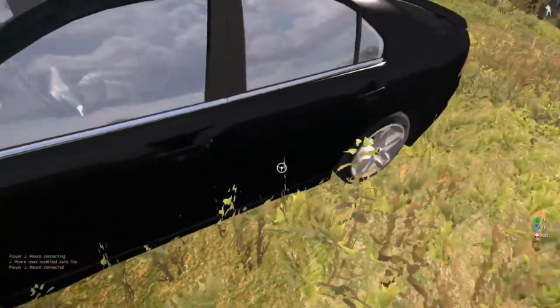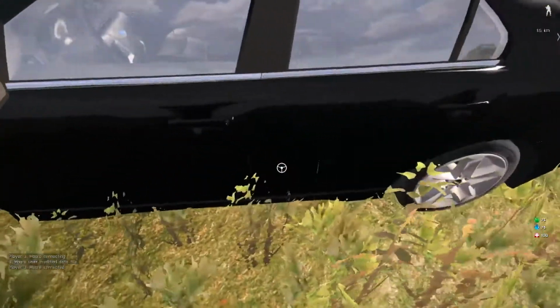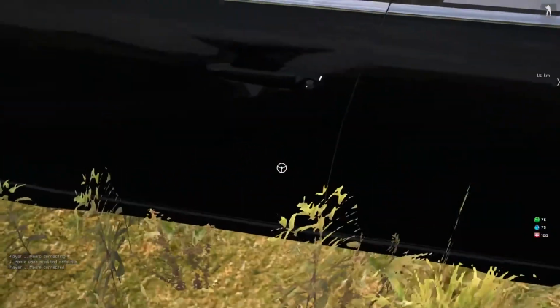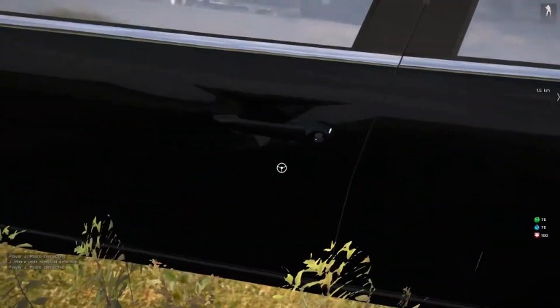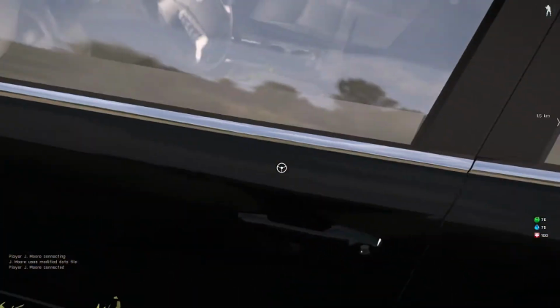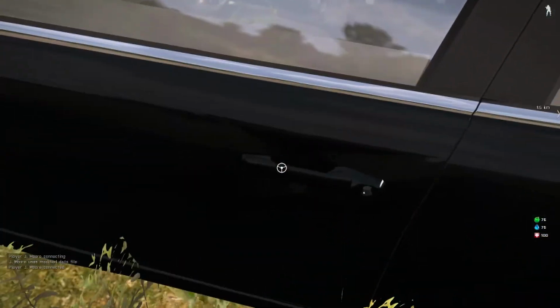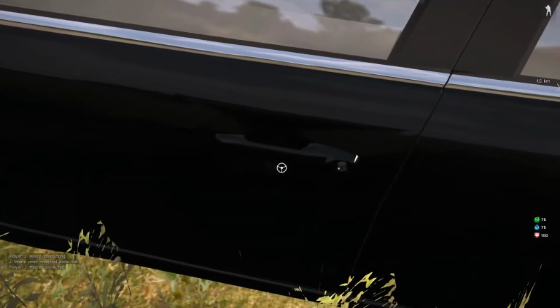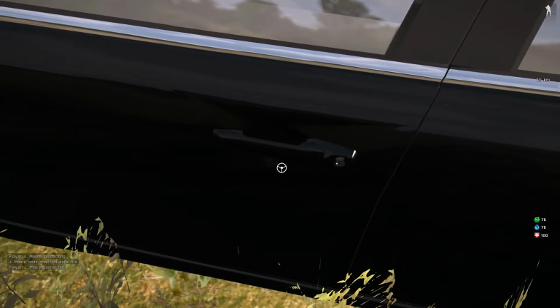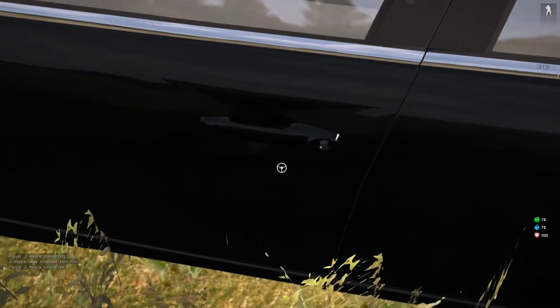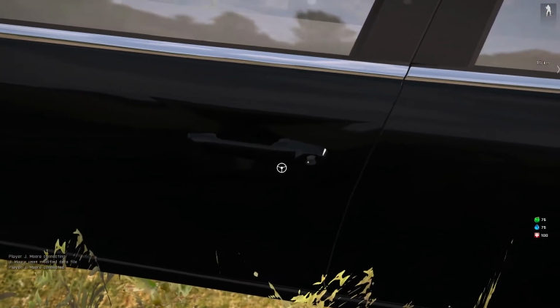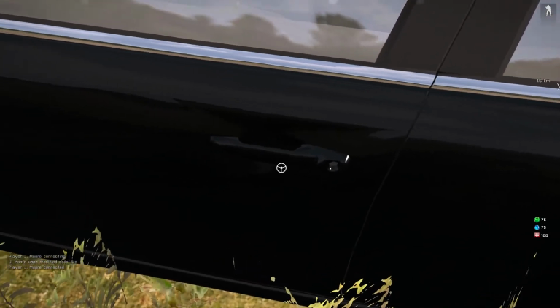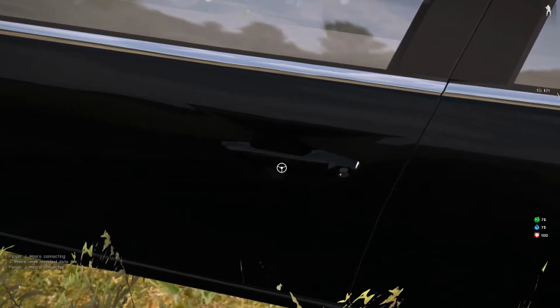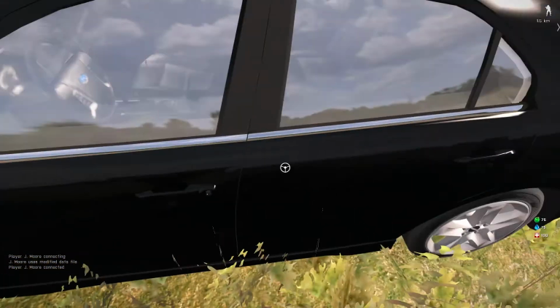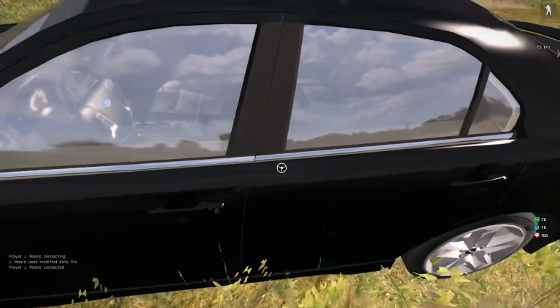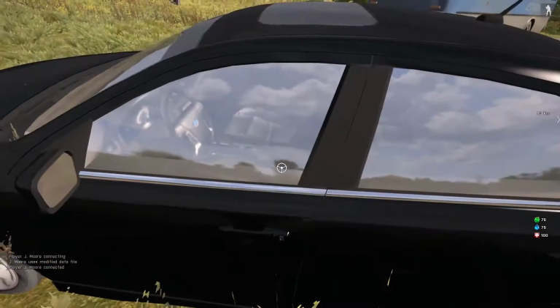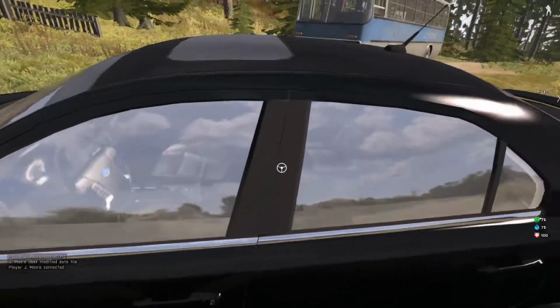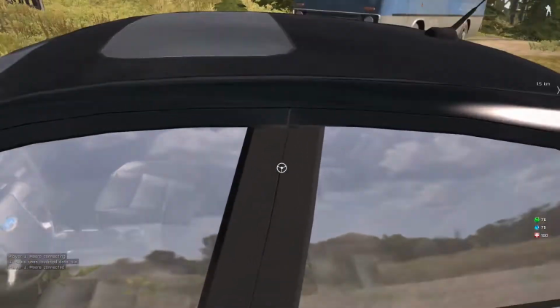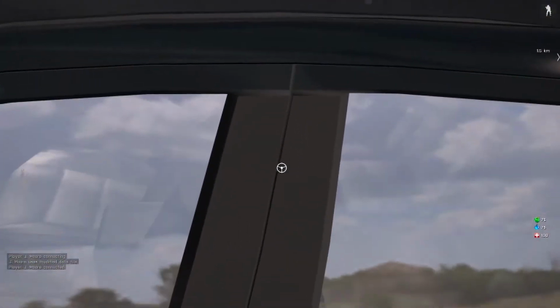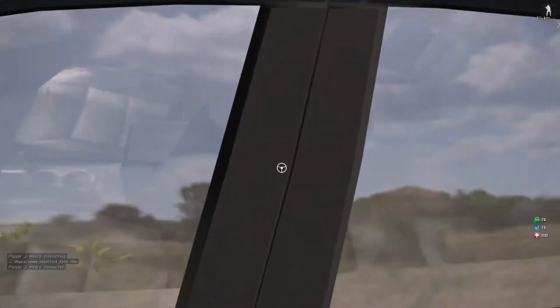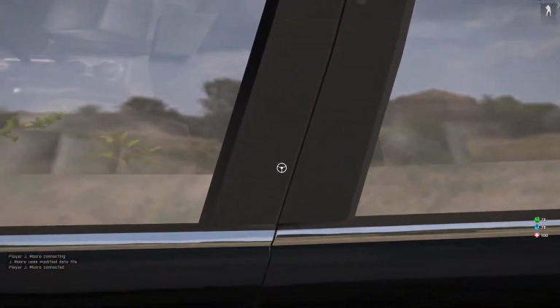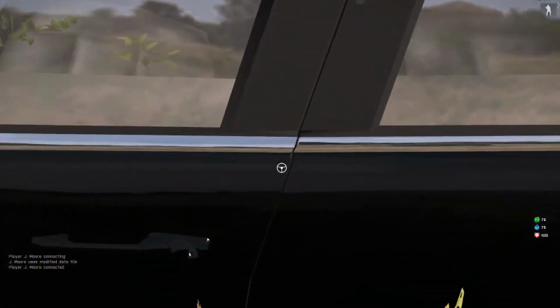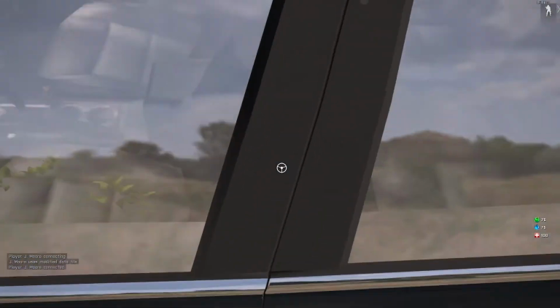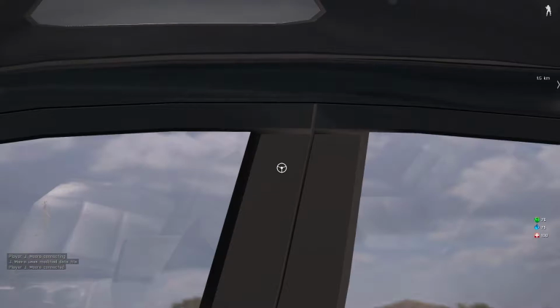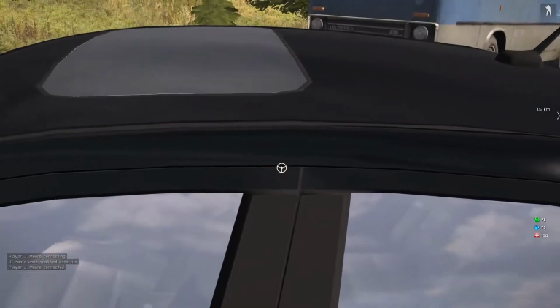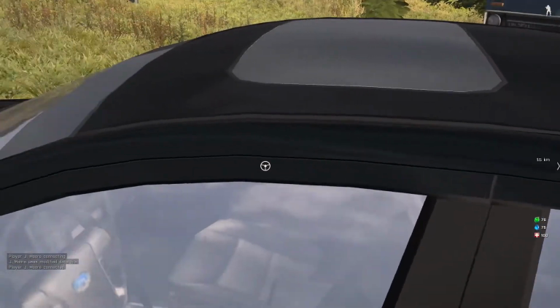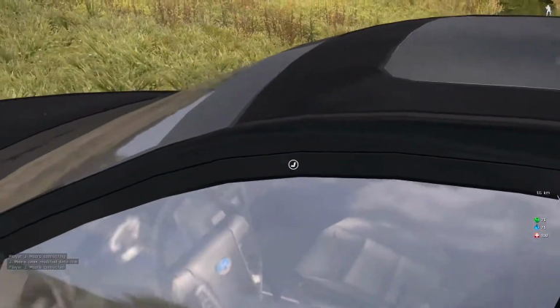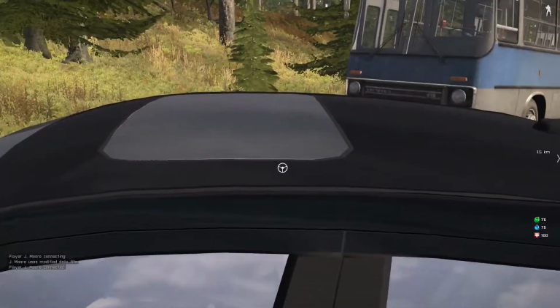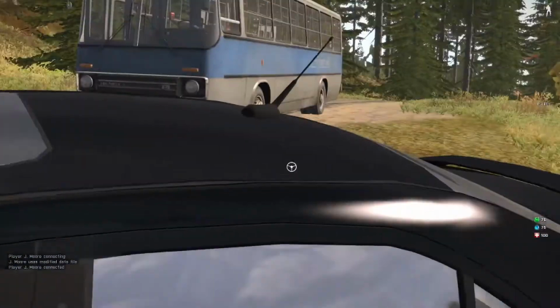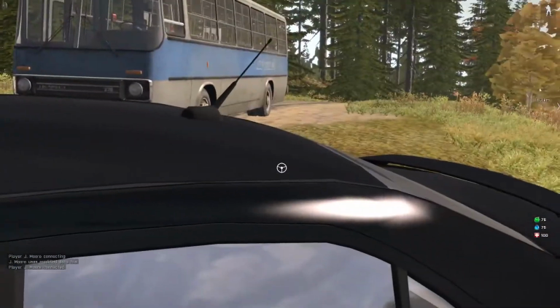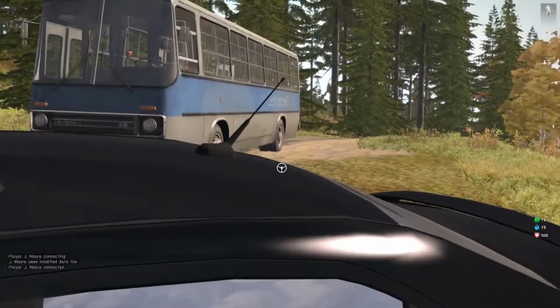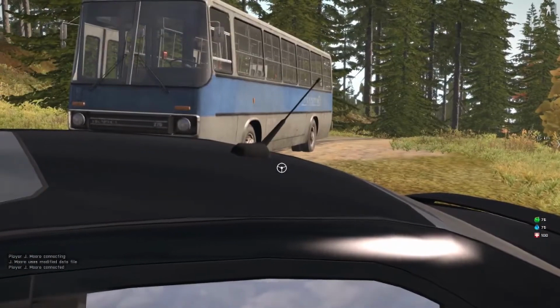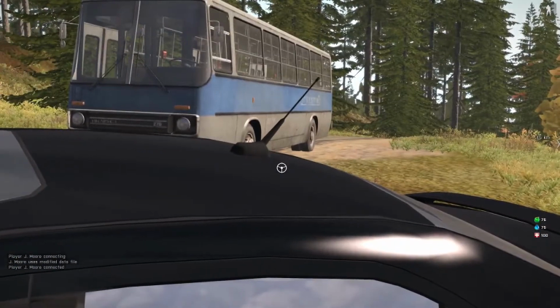Look at this - you can actually see the dents in the handles and the key holder. Very nice. You can see the crease in the door frame. Very nice. You can see the roof - look, you got a little antenna.